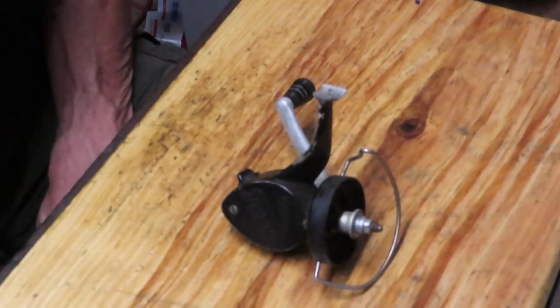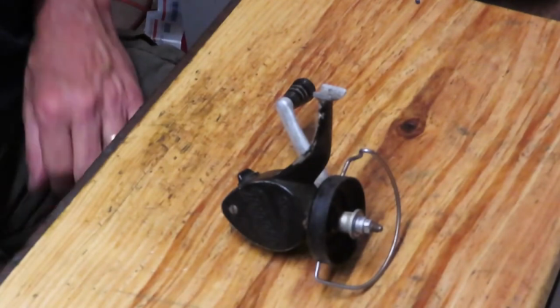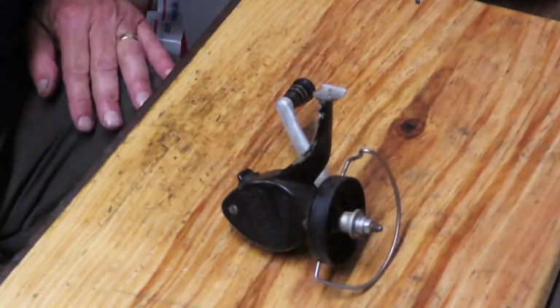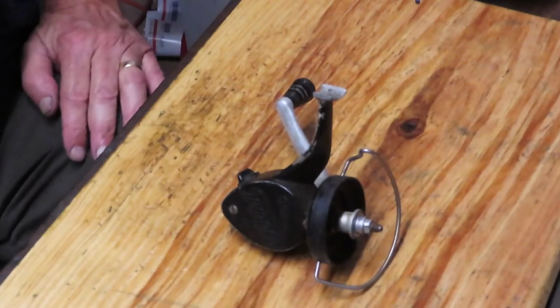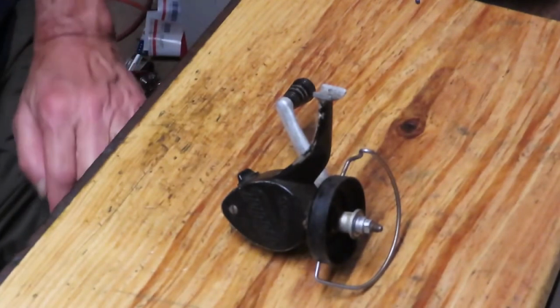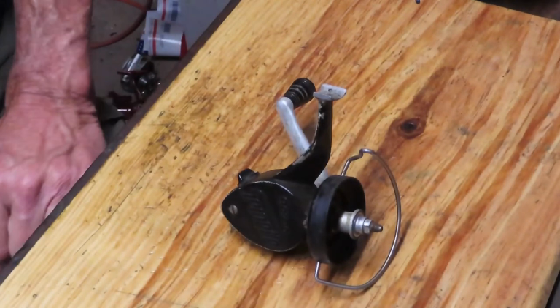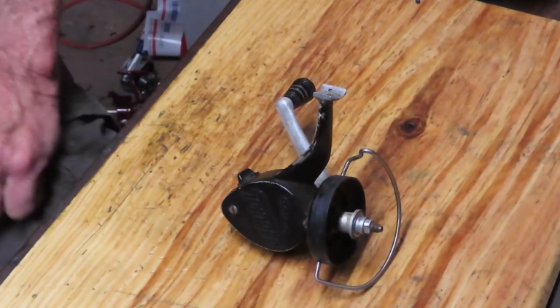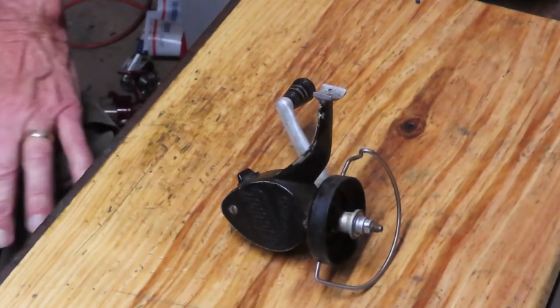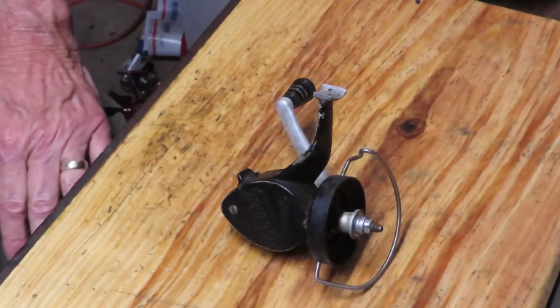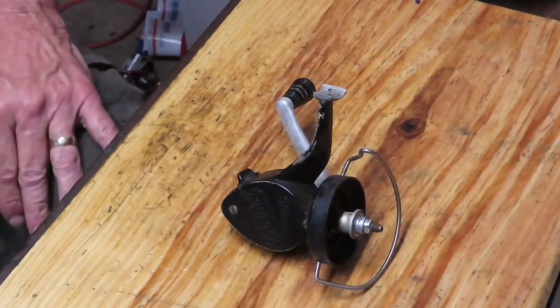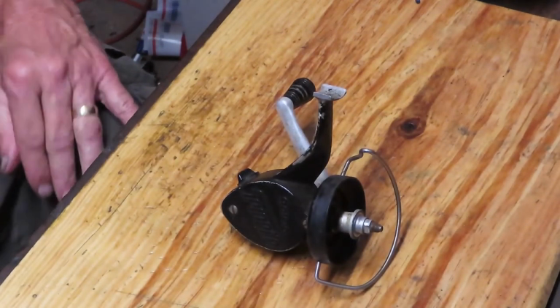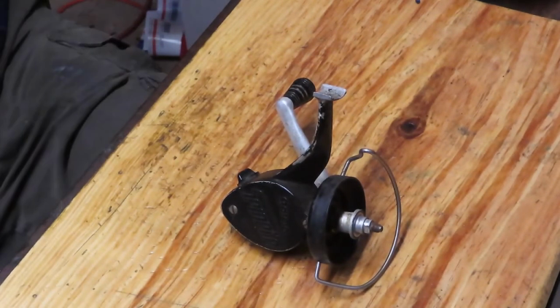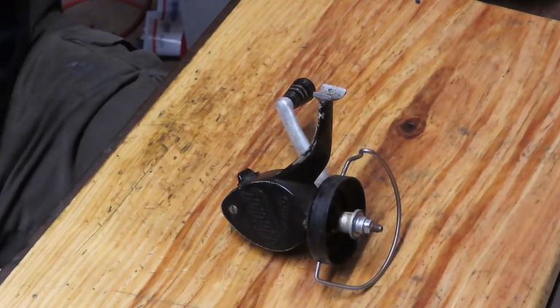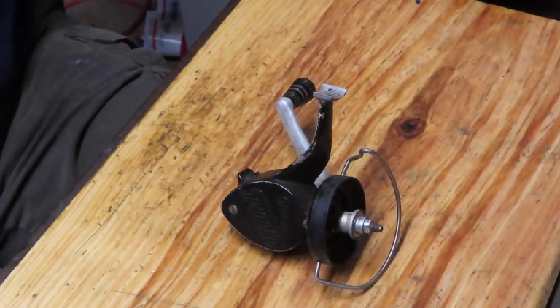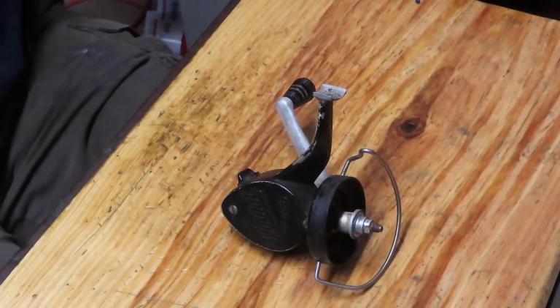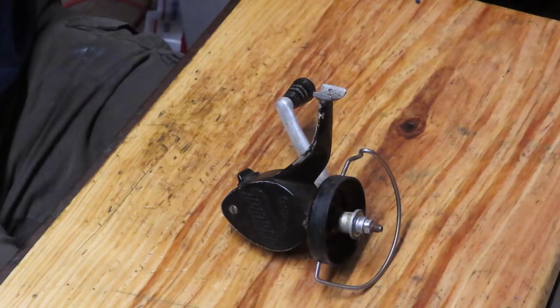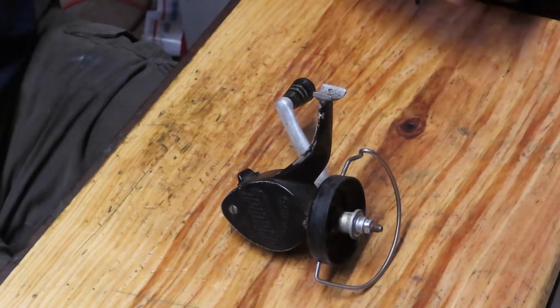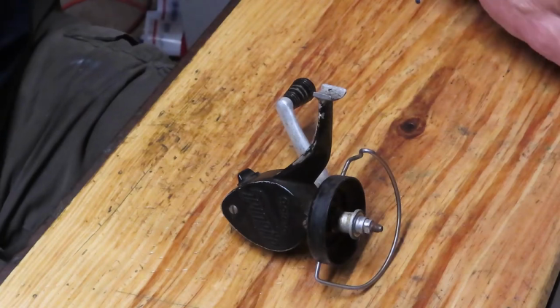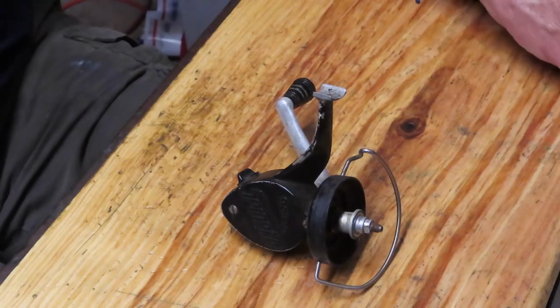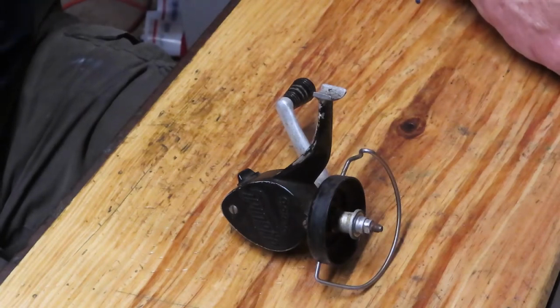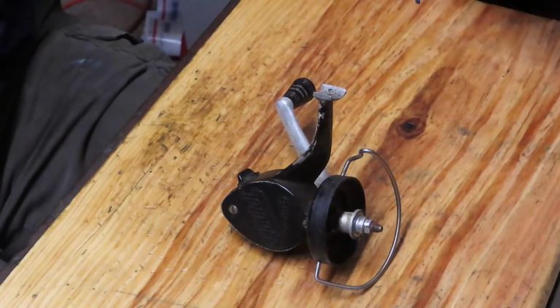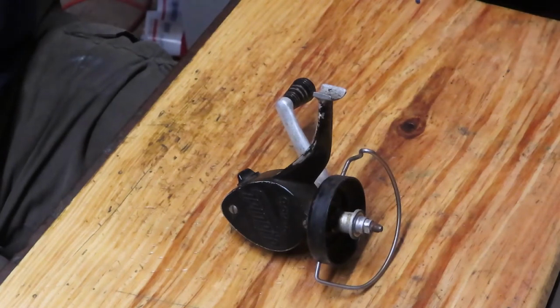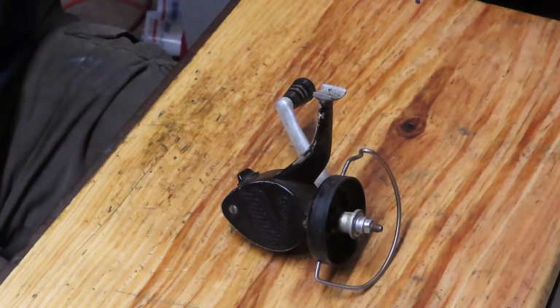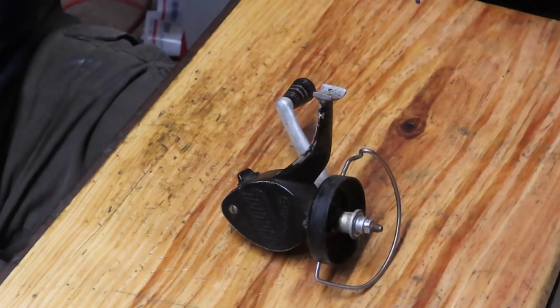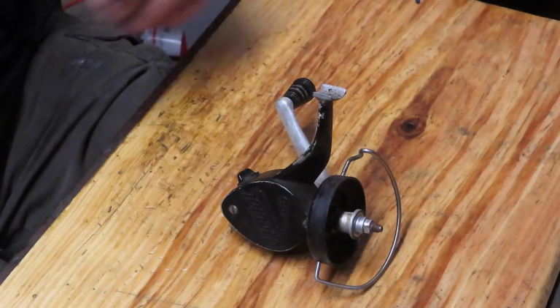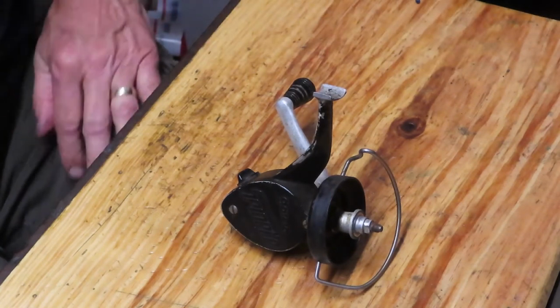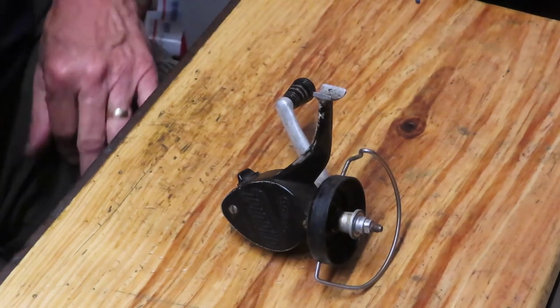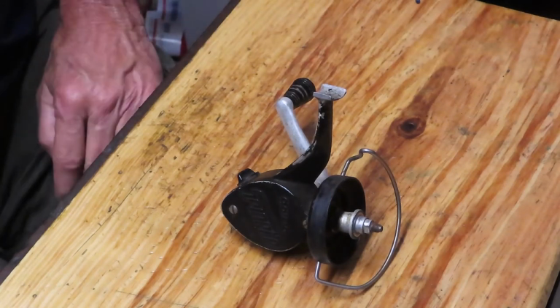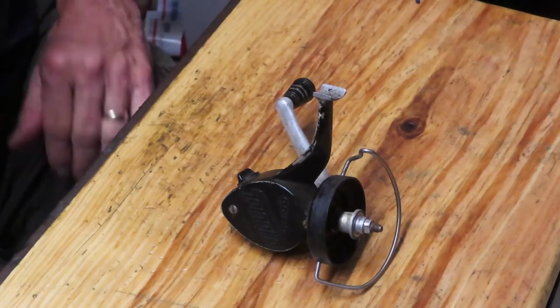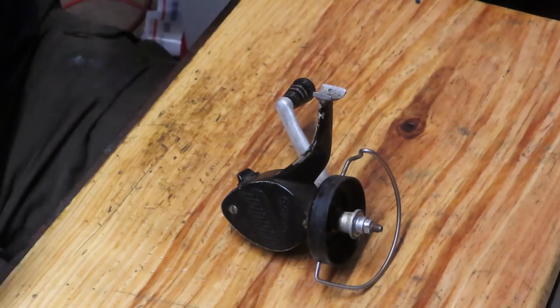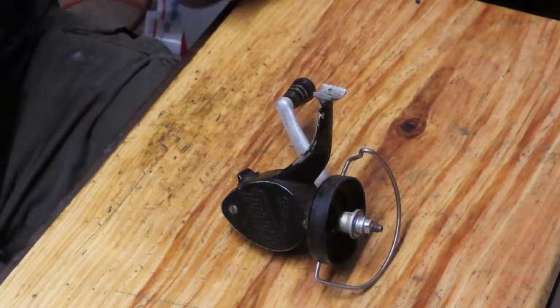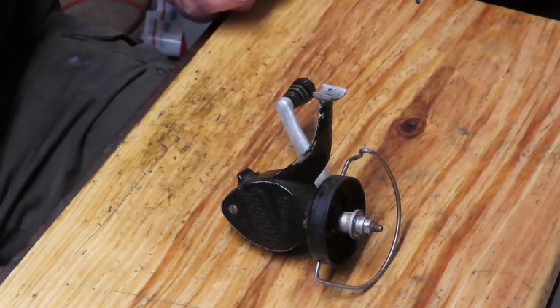Hi, this is Dennis with Second Chance Tackle. Today I just got one of my tuition reels out. This one will never go fishing again. We'll explain why.